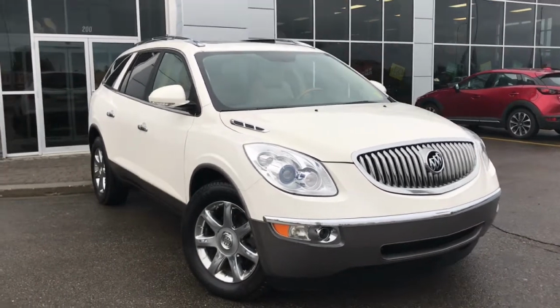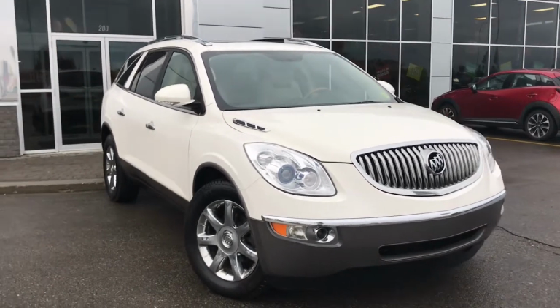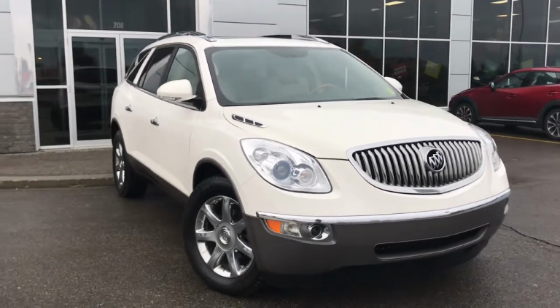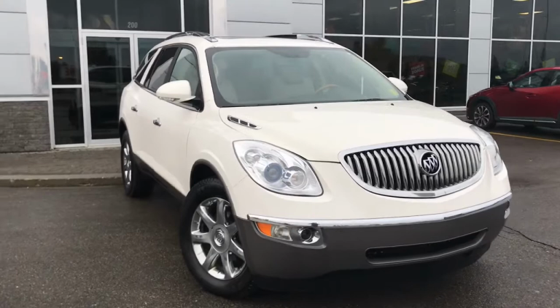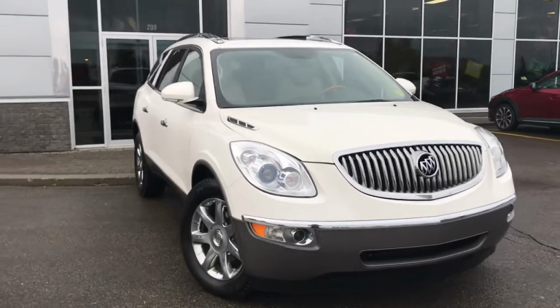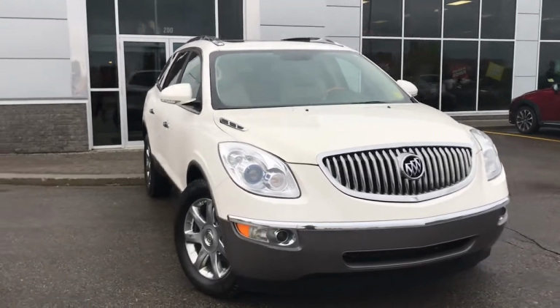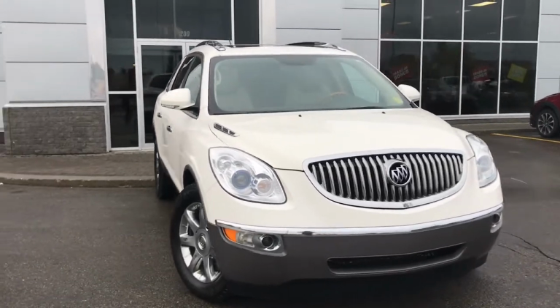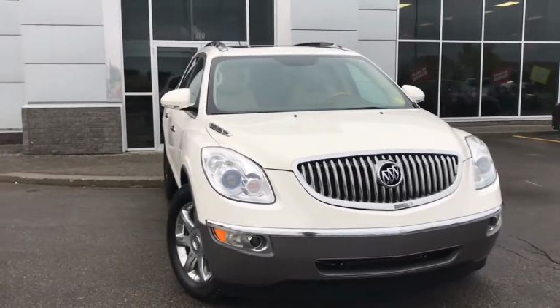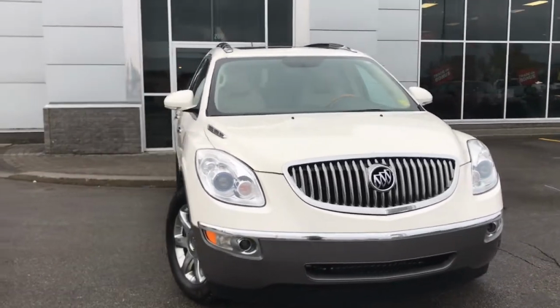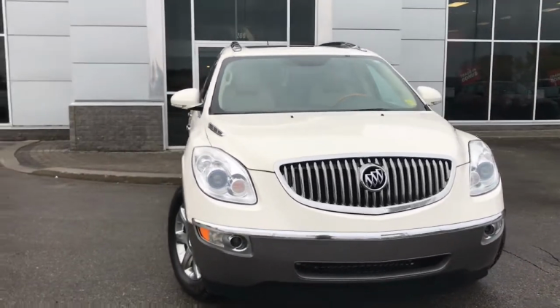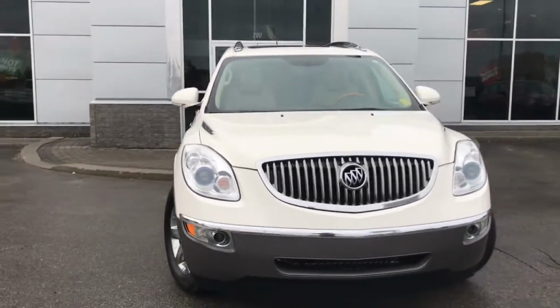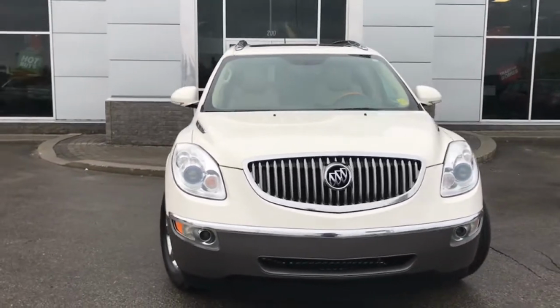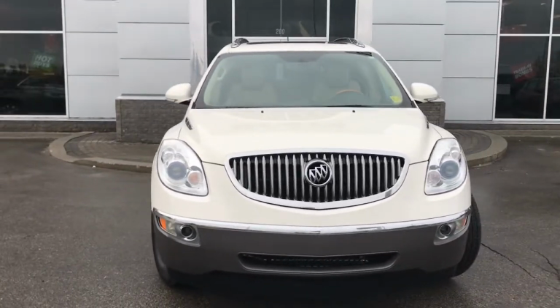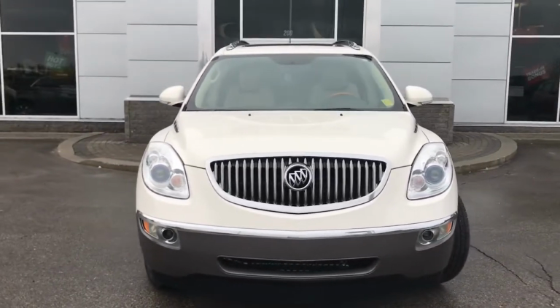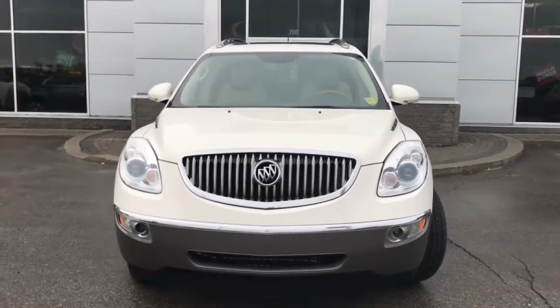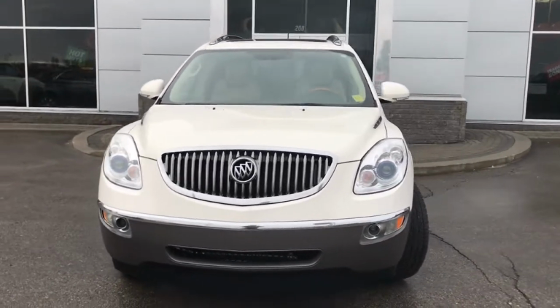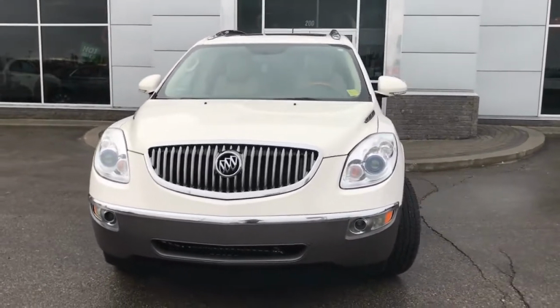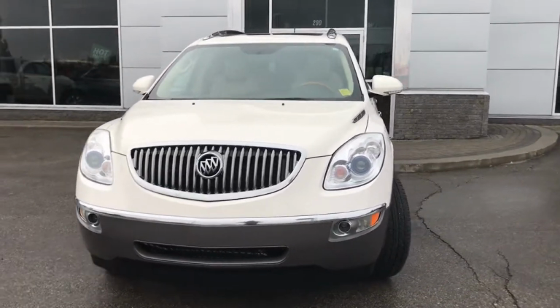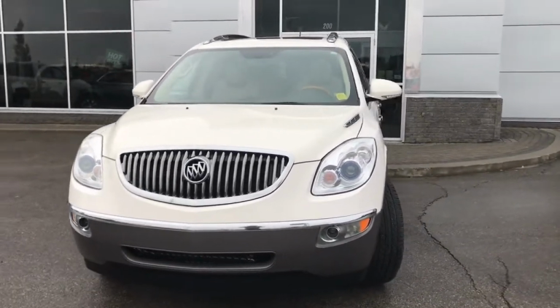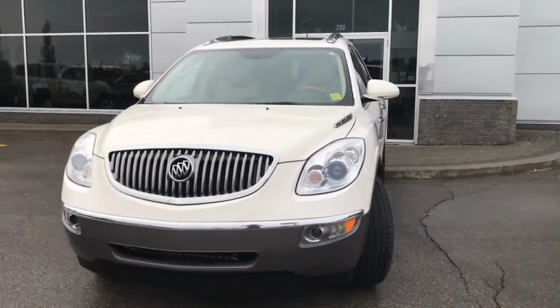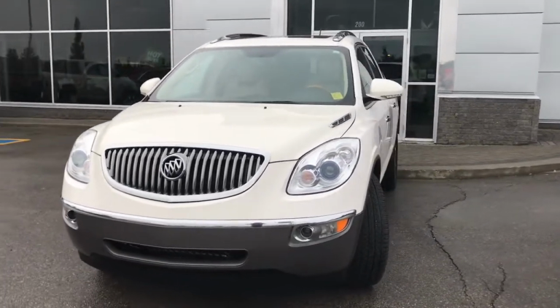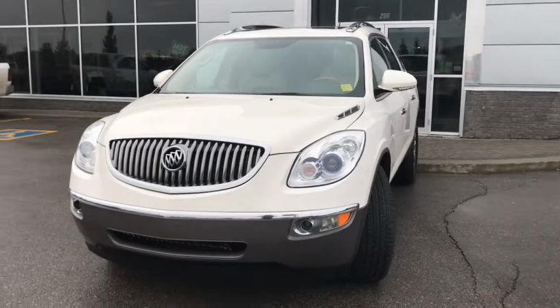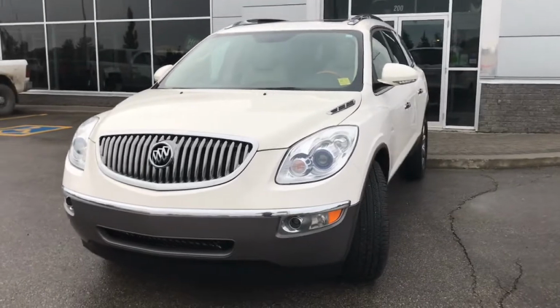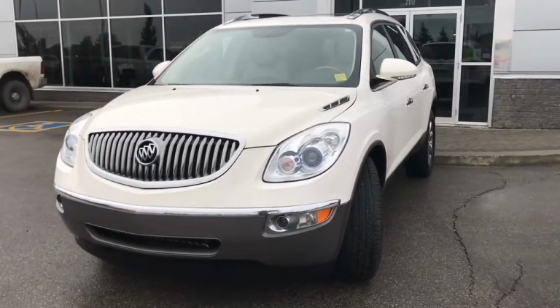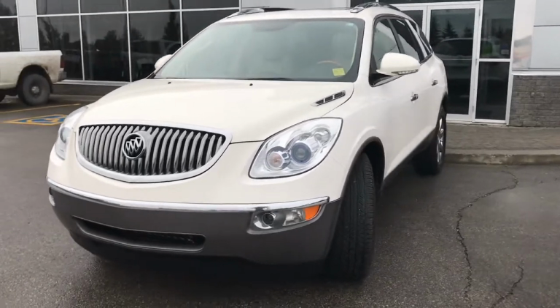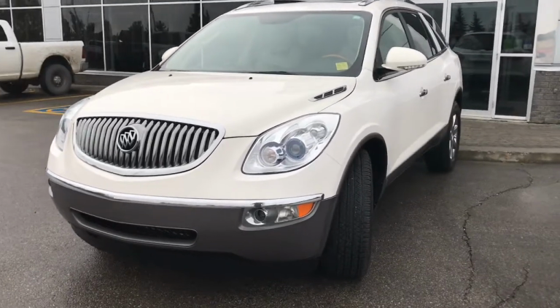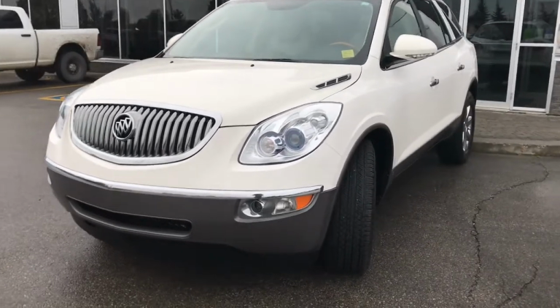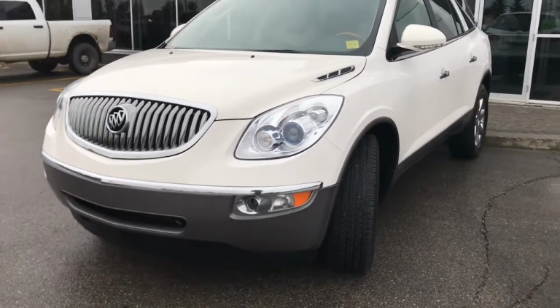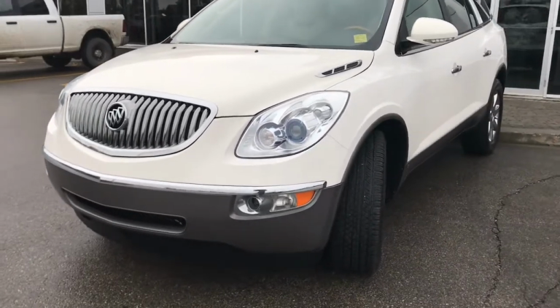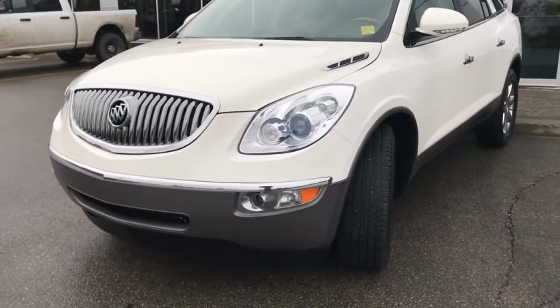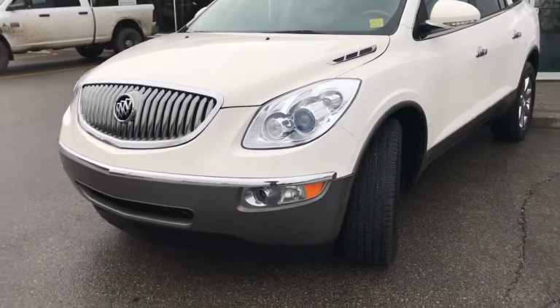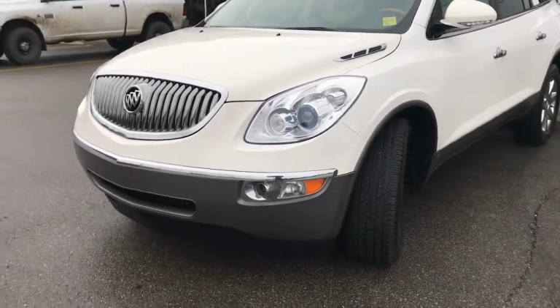Under the hood she has a 3.6 liter engine pushing up 305 horsepower. In the front here we have your headlights, daytime running lights and signal lights, and of course these fog lights down here at the bottom.